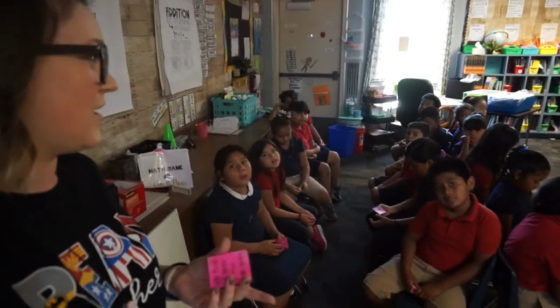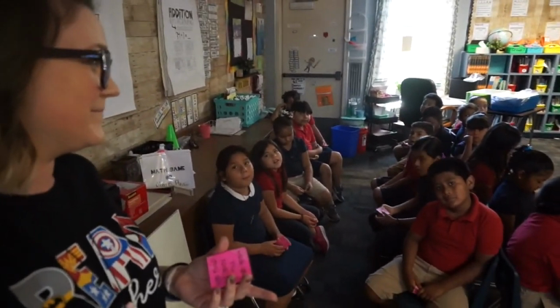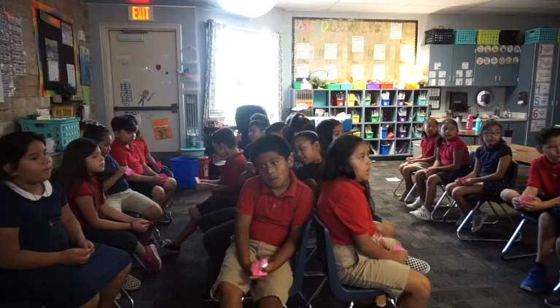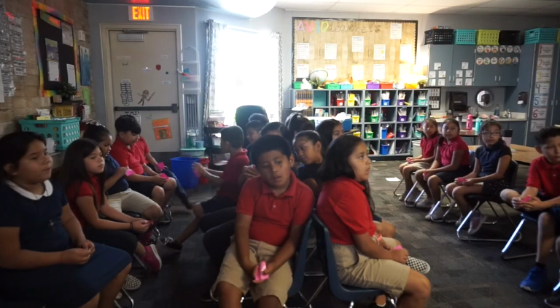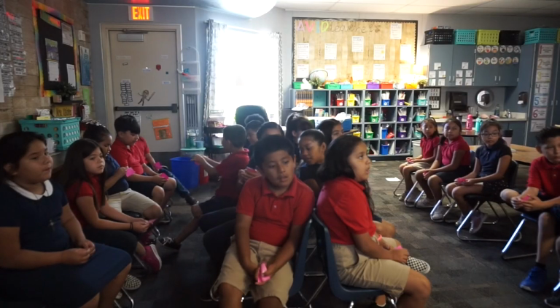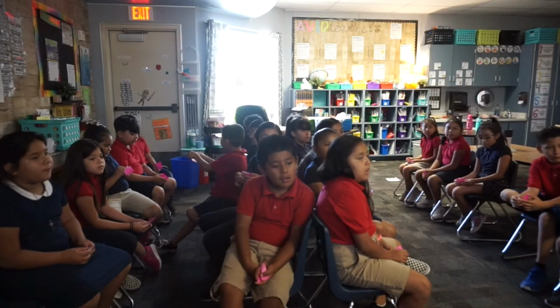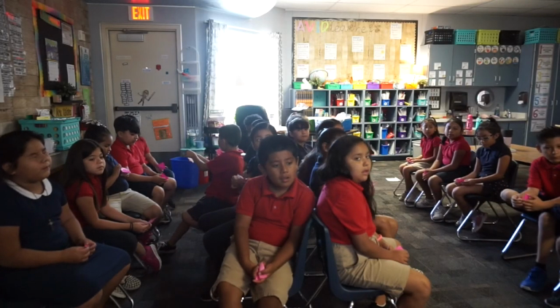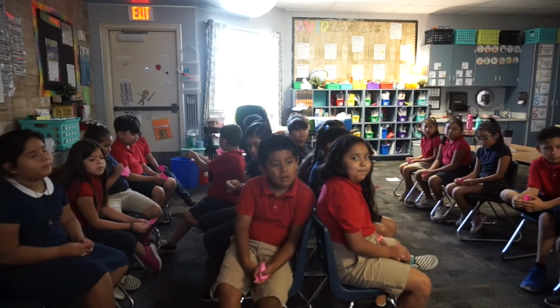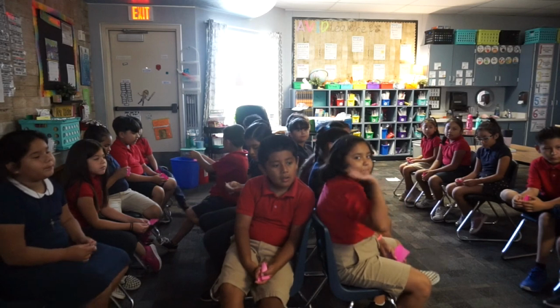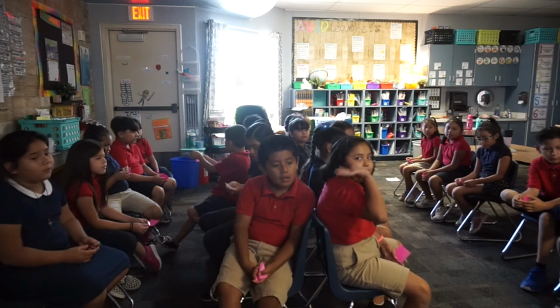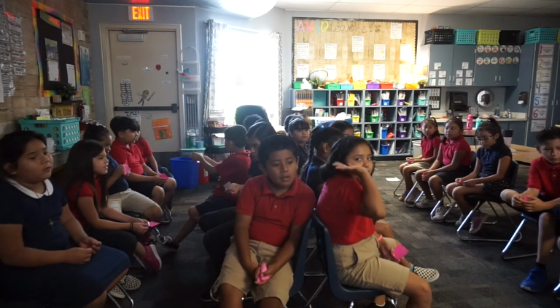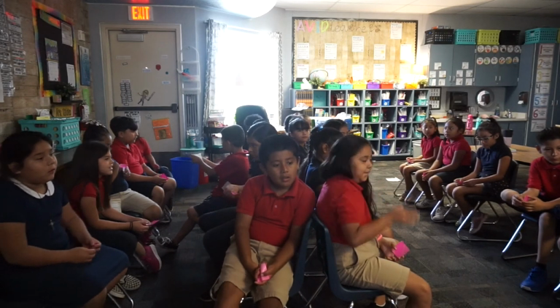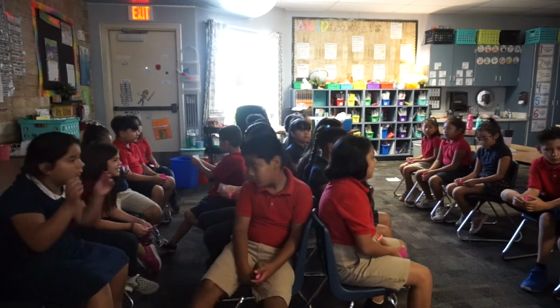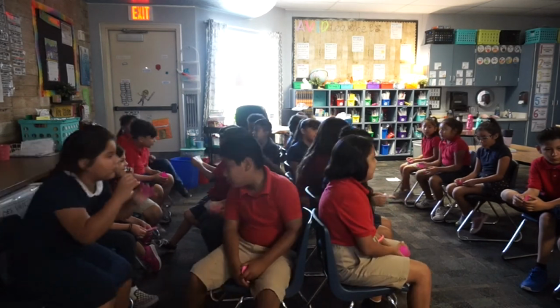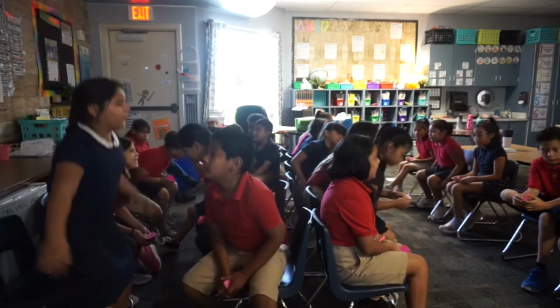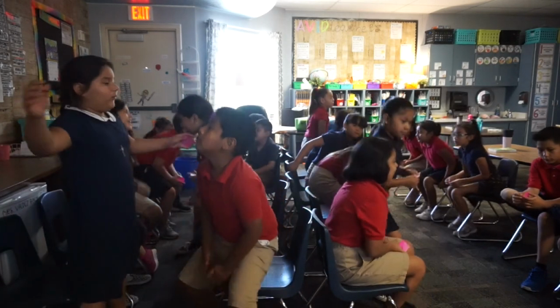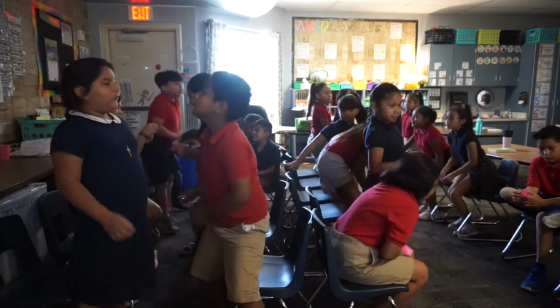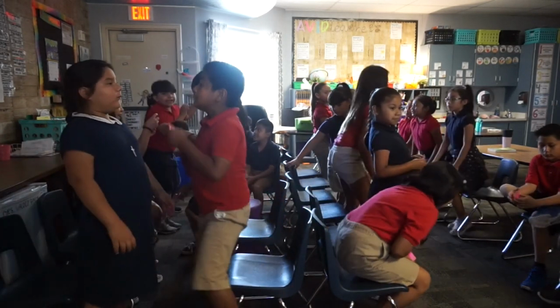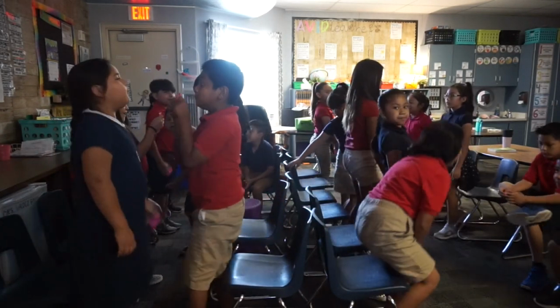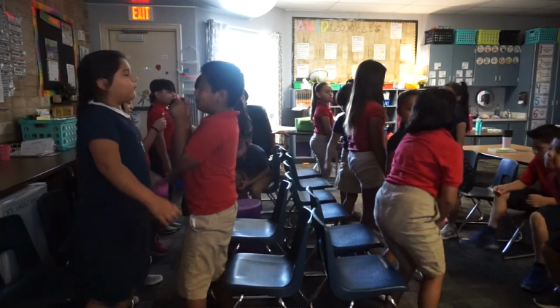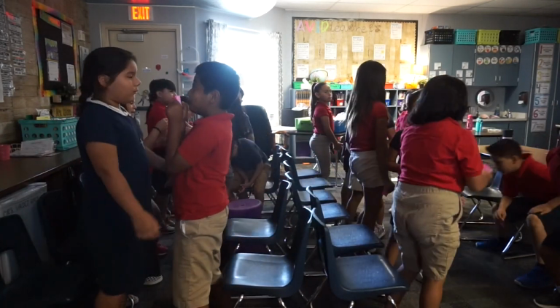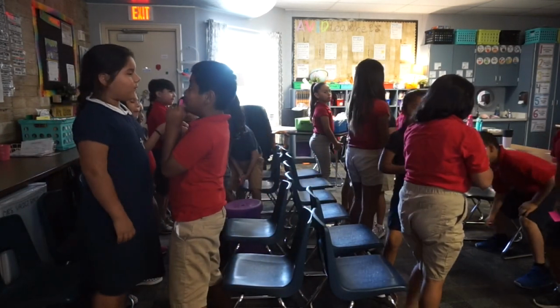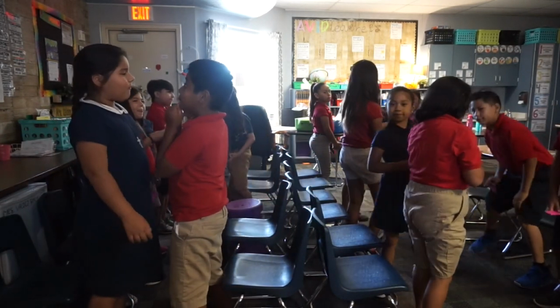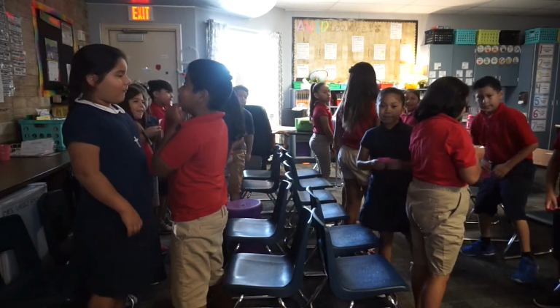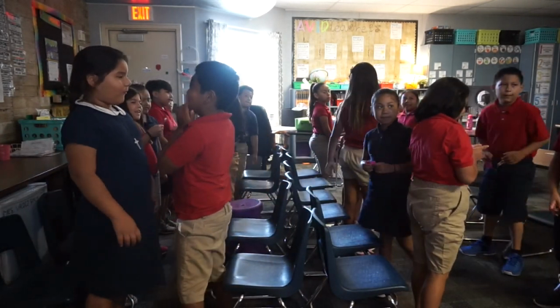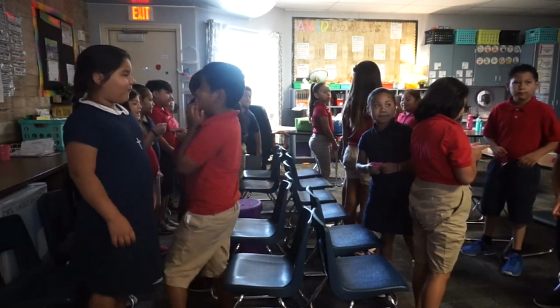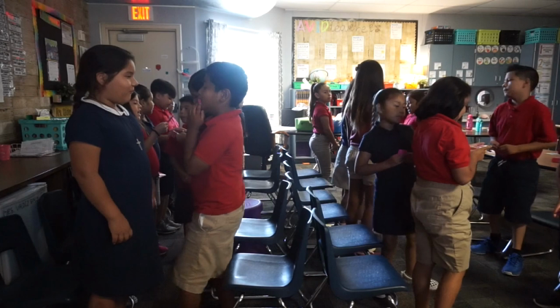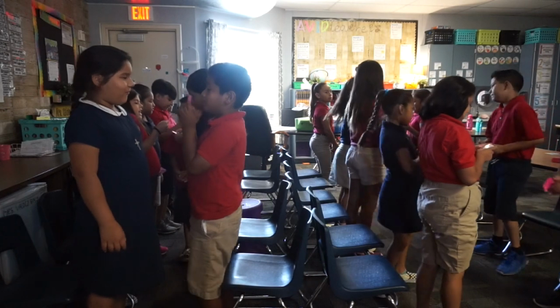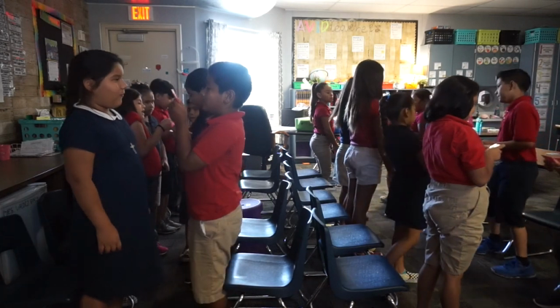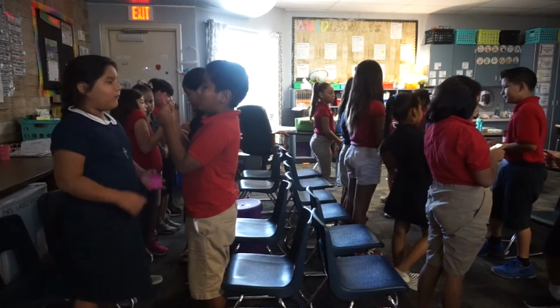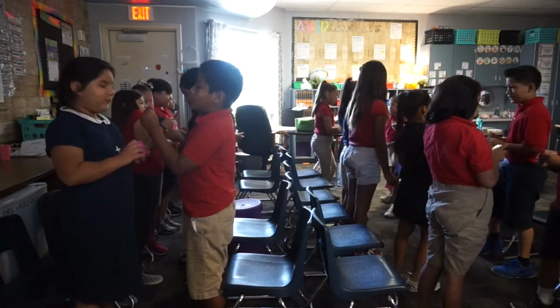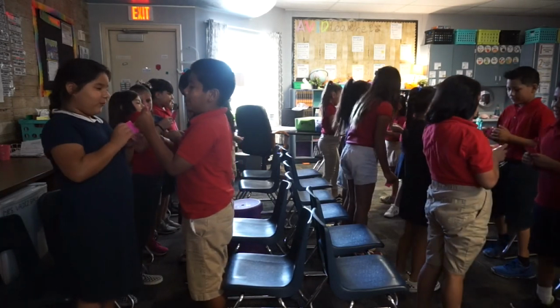Do you guys want to show them? First partners, go ahead and stand up and you guys can talk.